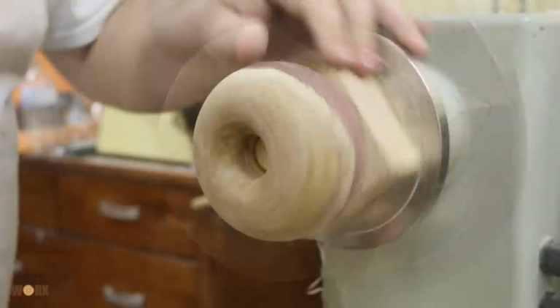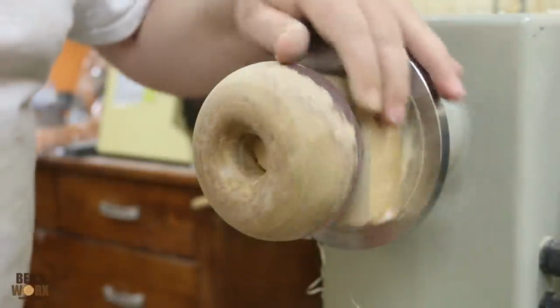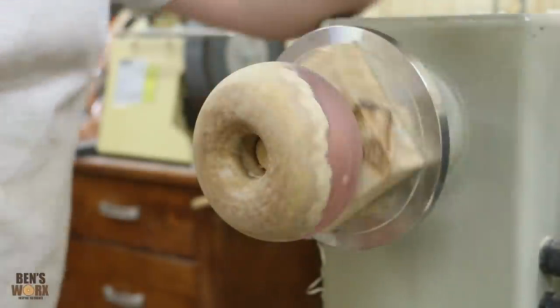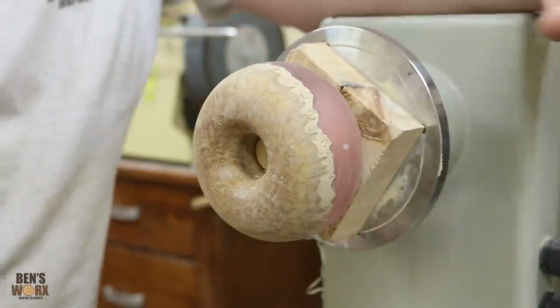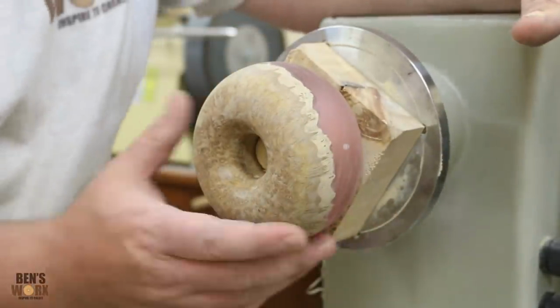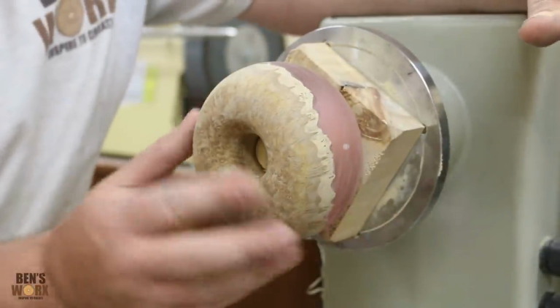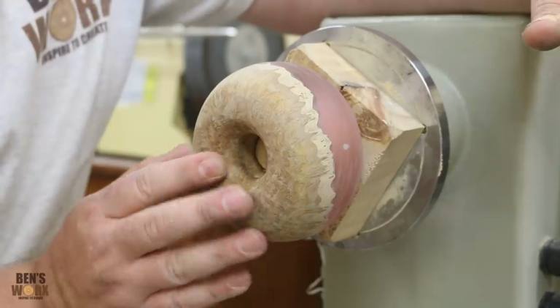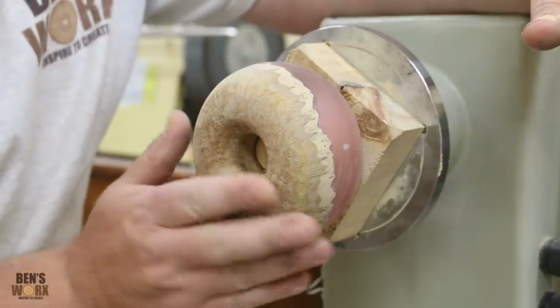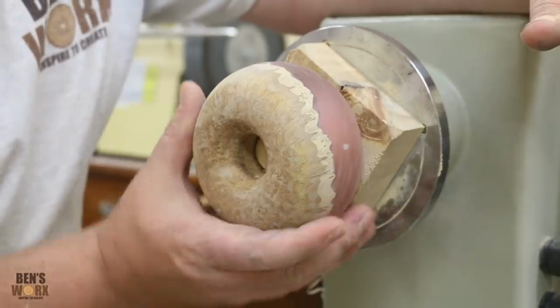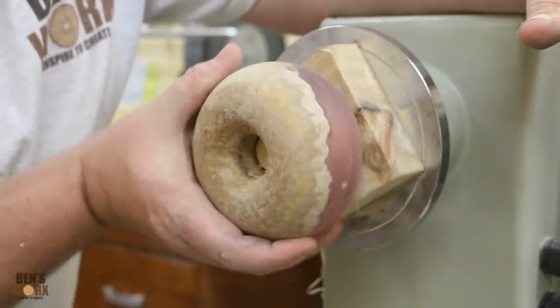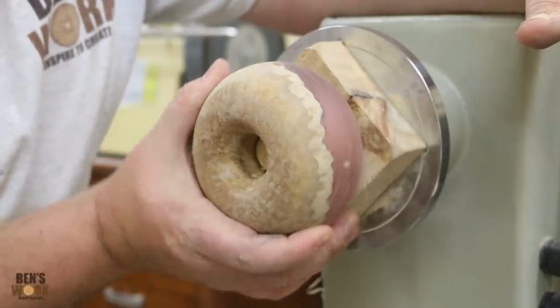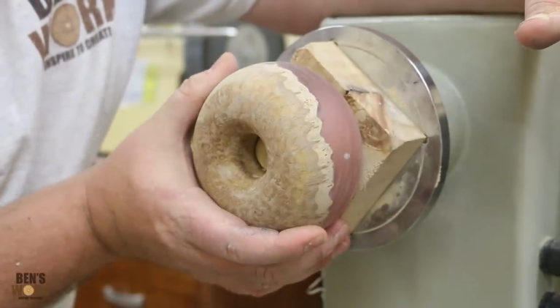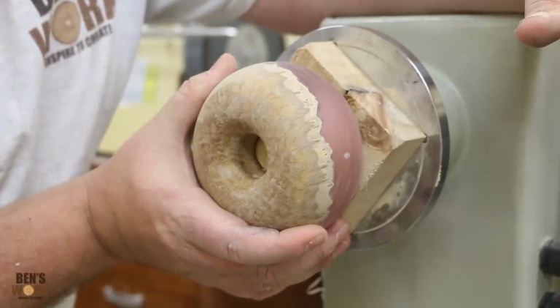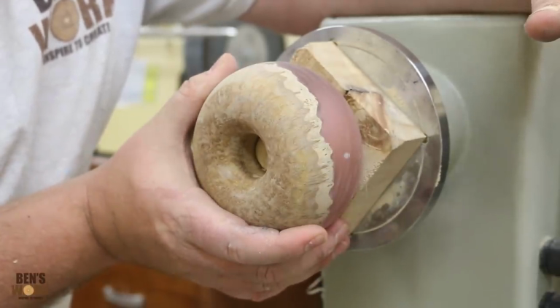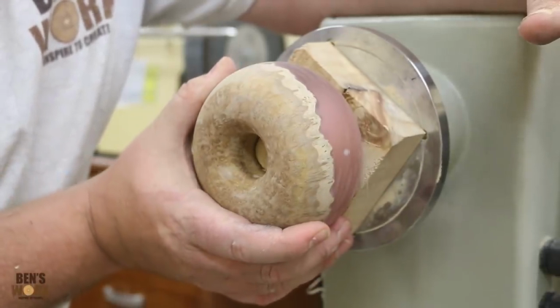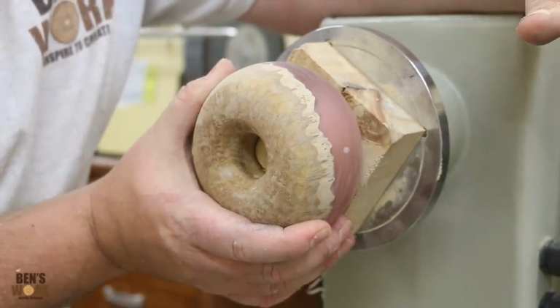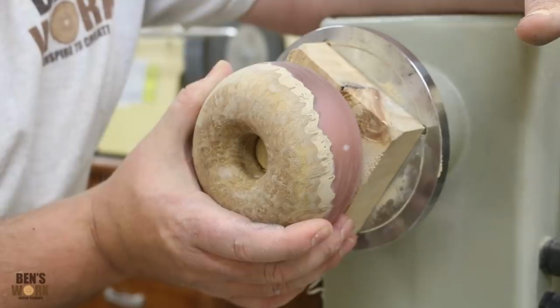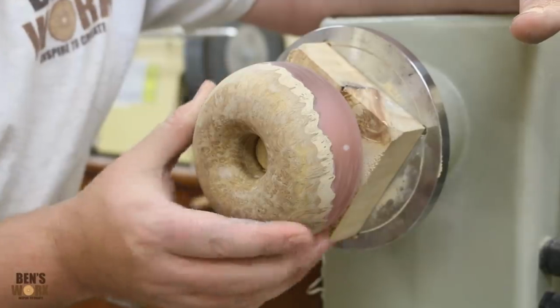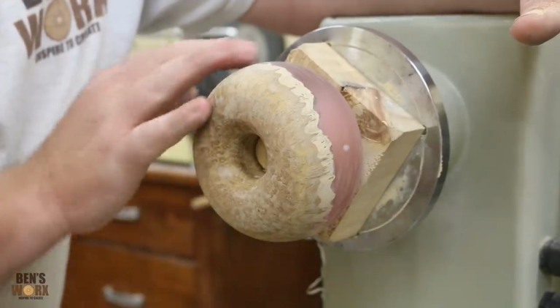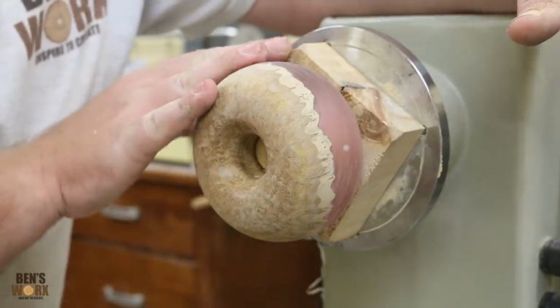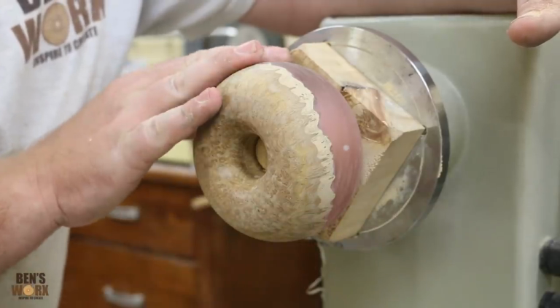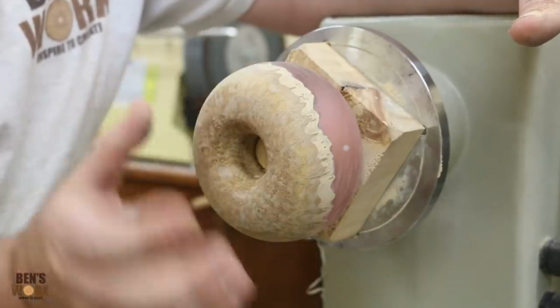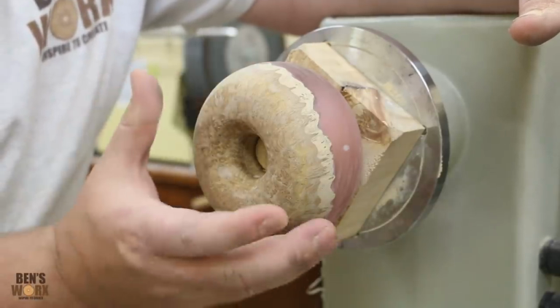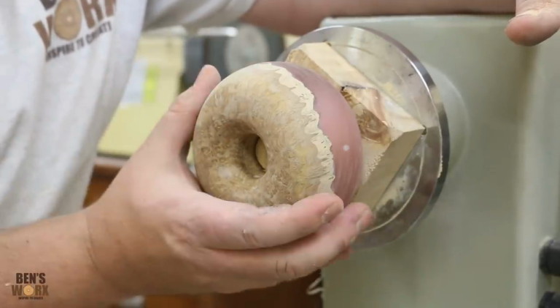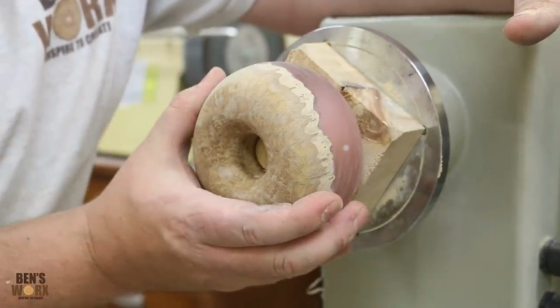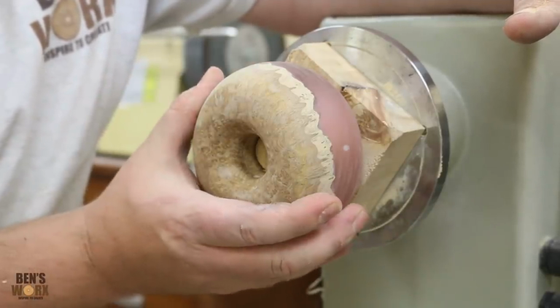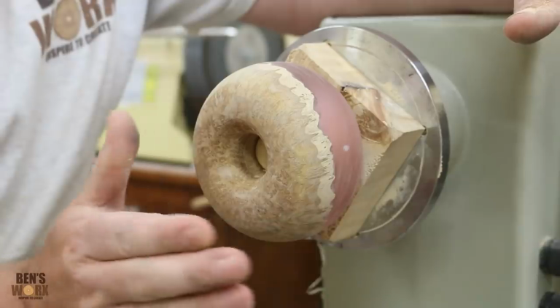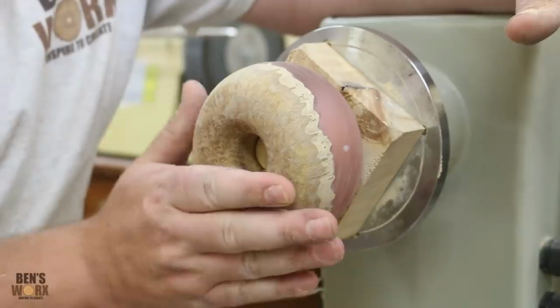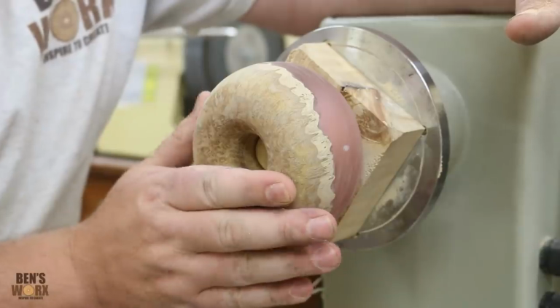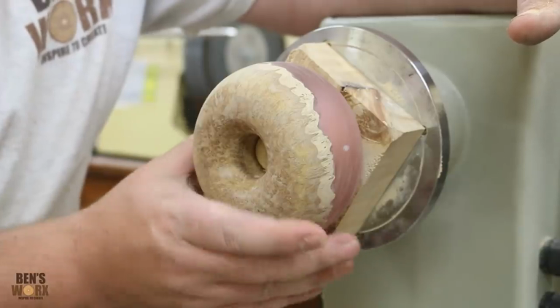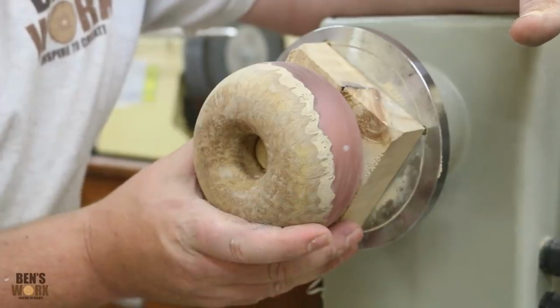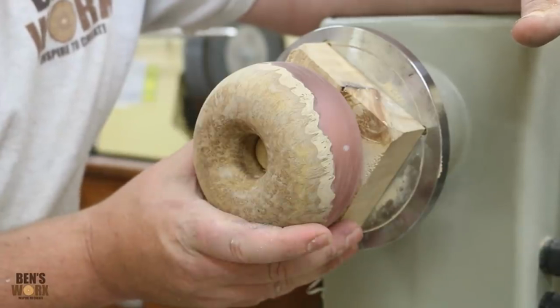Well, that was pretty easy. I just got to hope that the front side matches the back side - I think it will, they do look very similar. So my next step is to start sanding. Ideally I'd love to sand the front side first, but because it's securely mounted to this waste block, I'm just going to start with the back and then we'll flip it over and do the front.